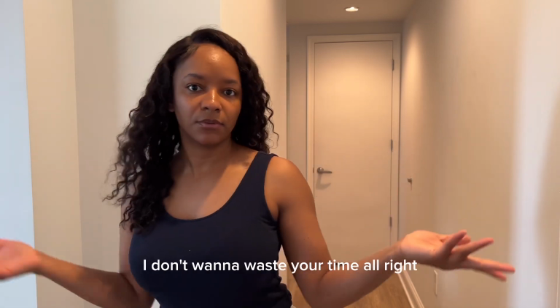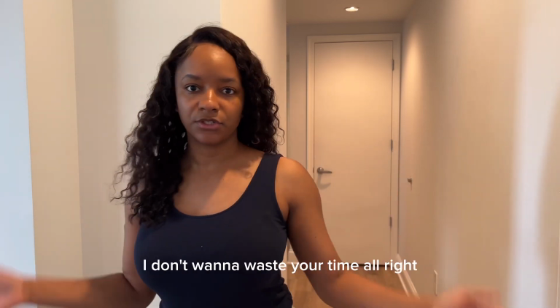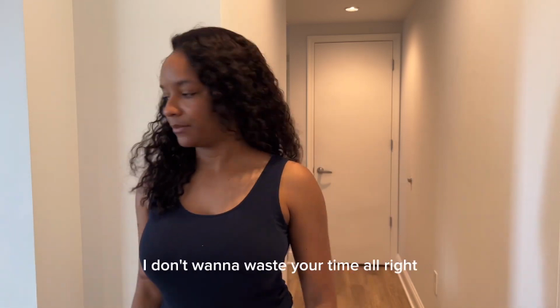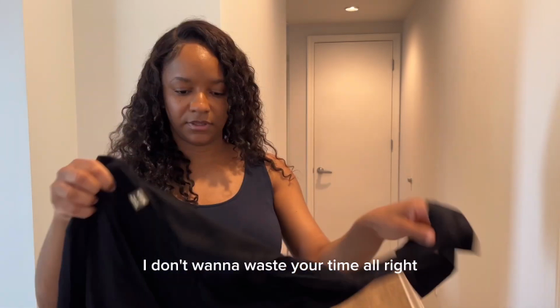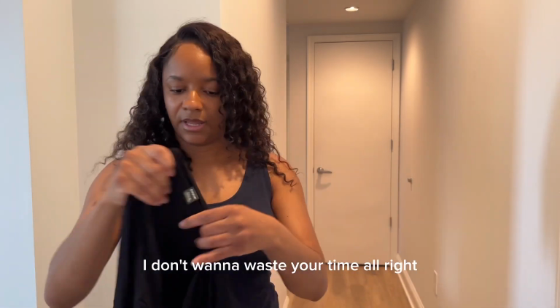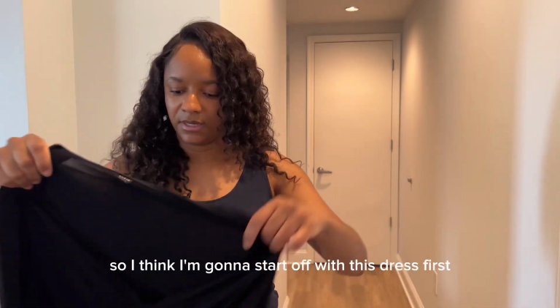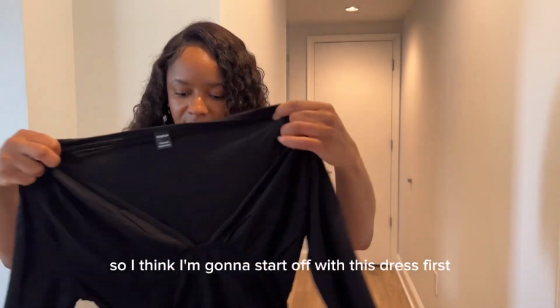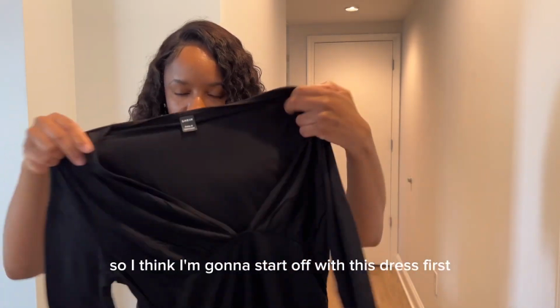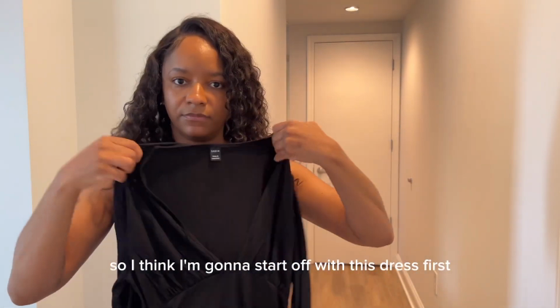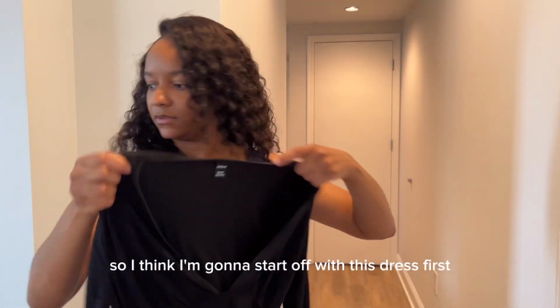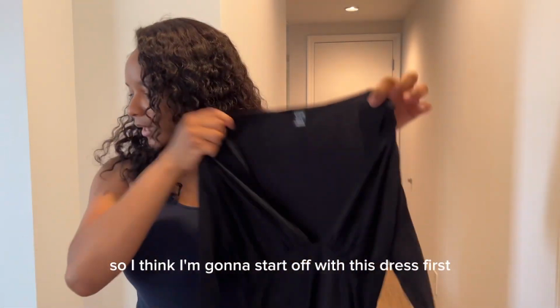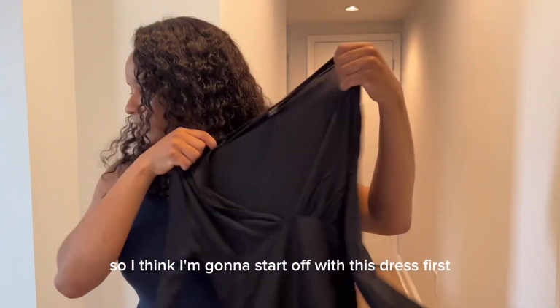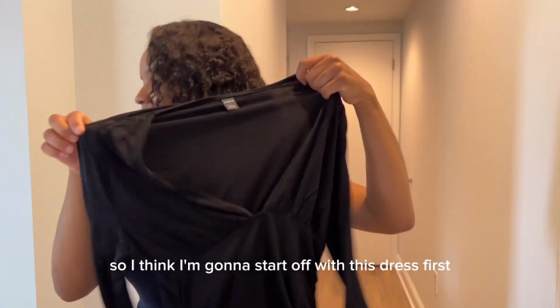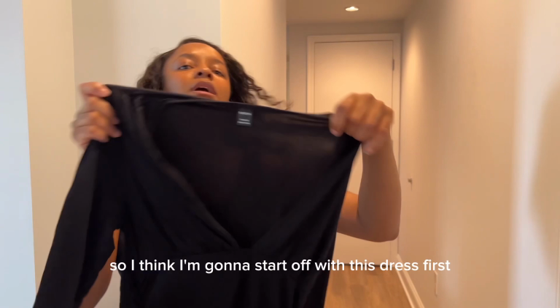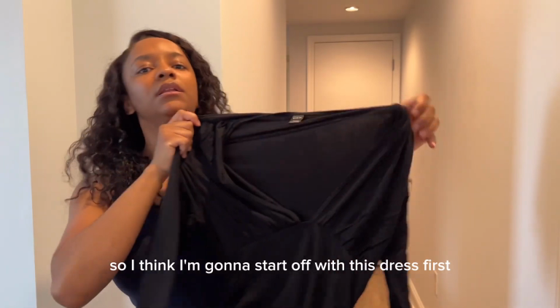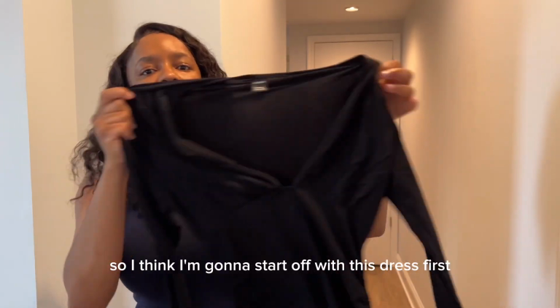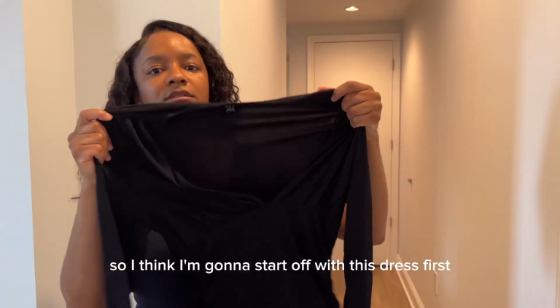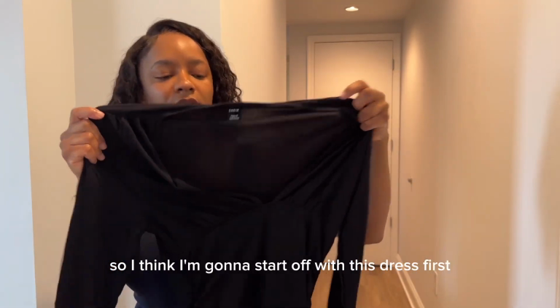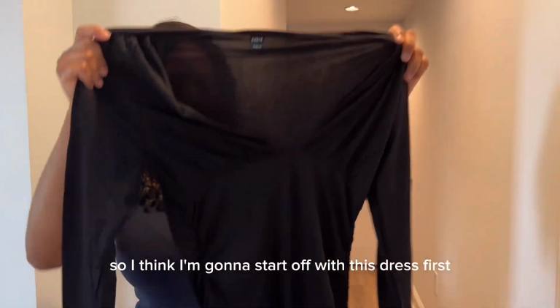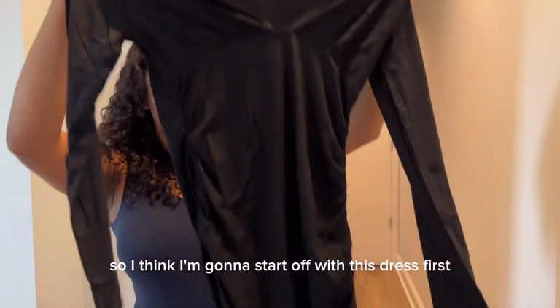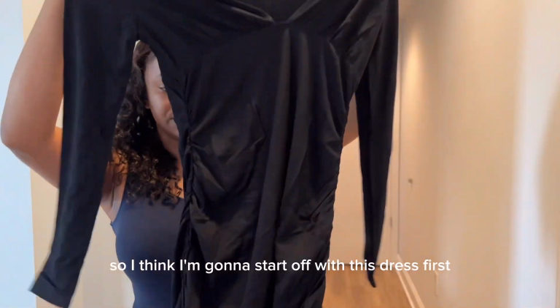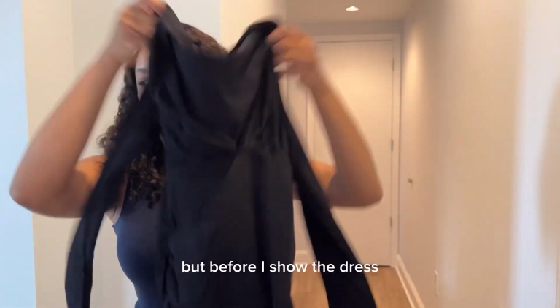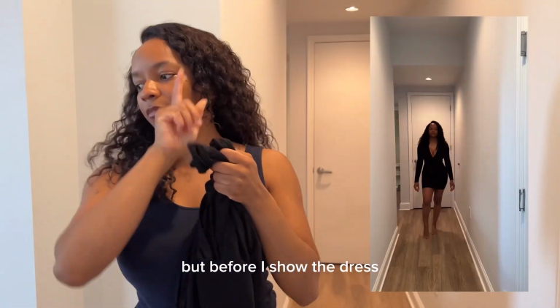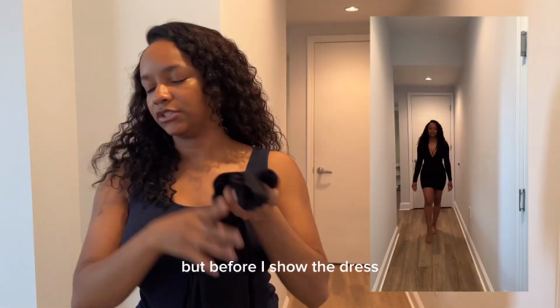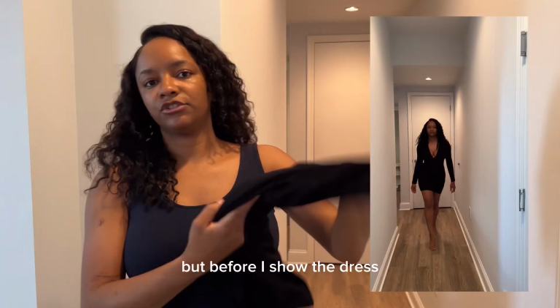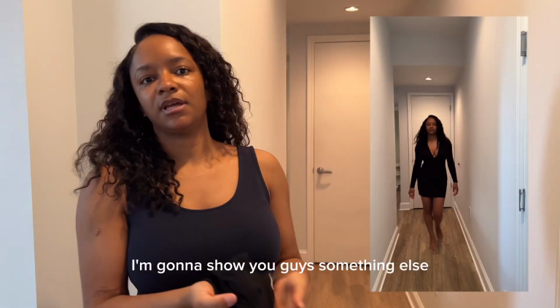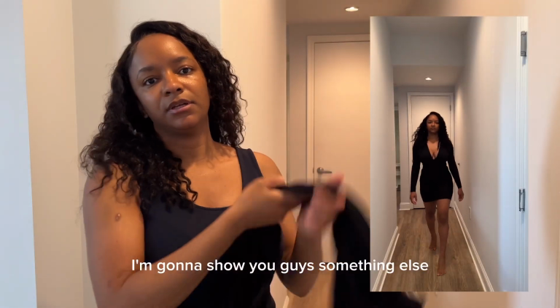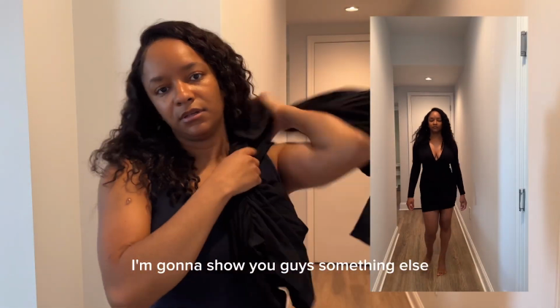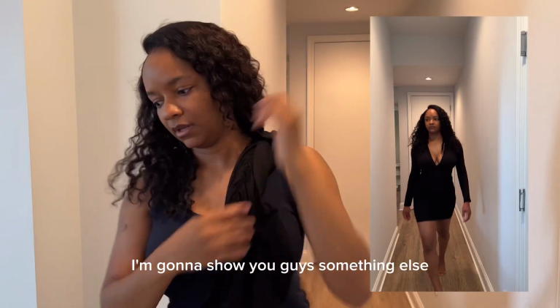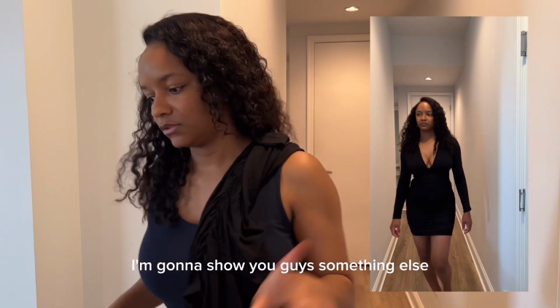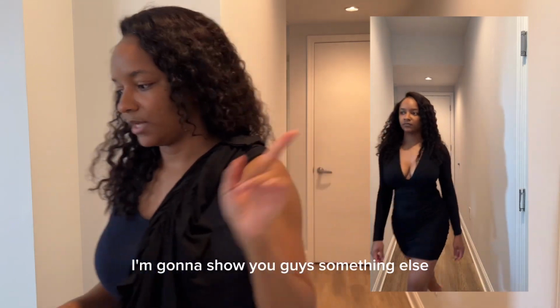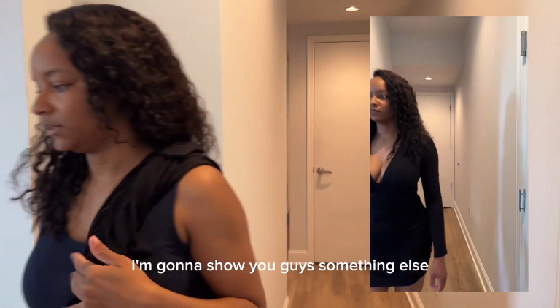I don't want to waste your time. I think I'm gonna start off with this dress first, but before I show the dress, I'm gonna show you guys something else.